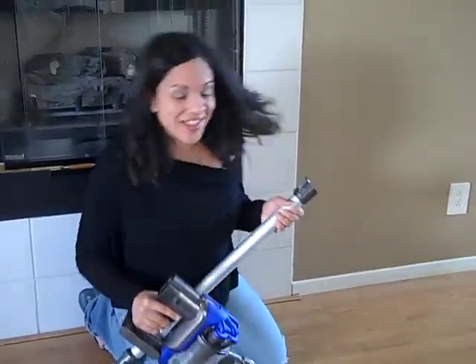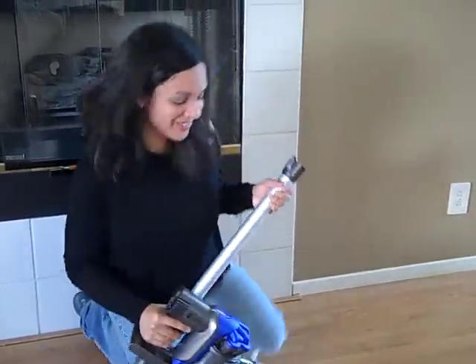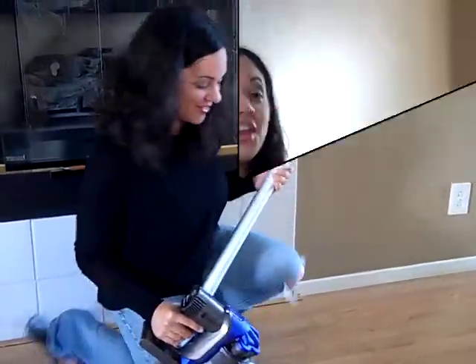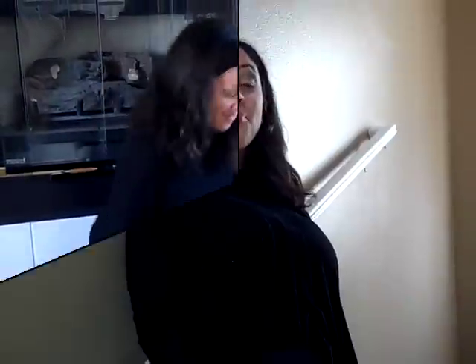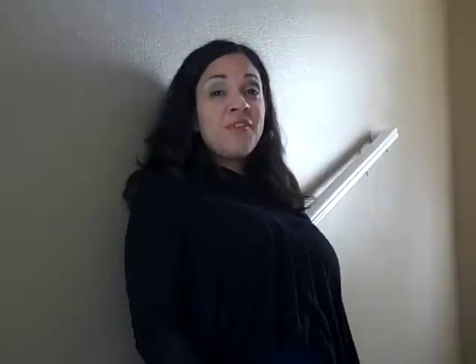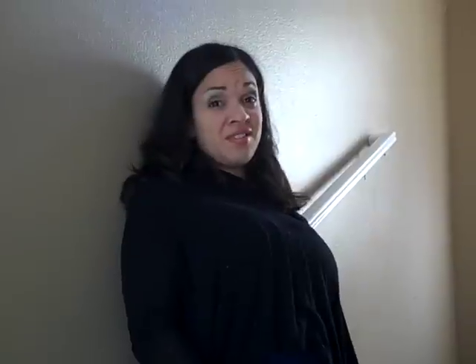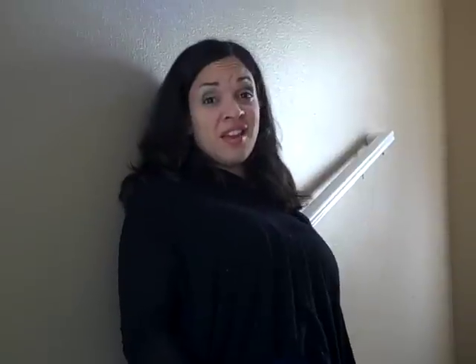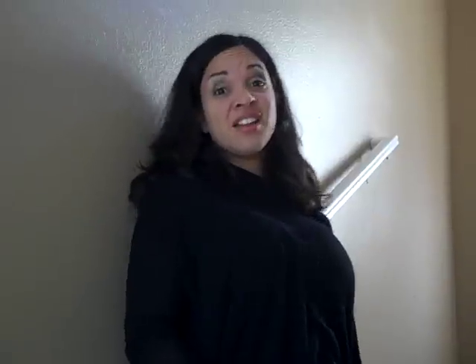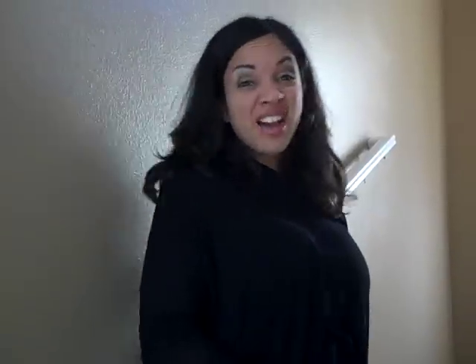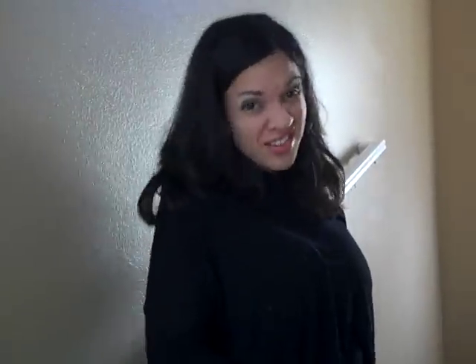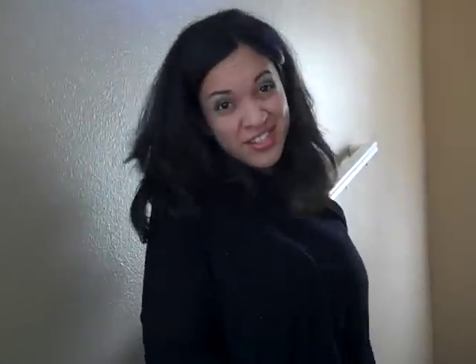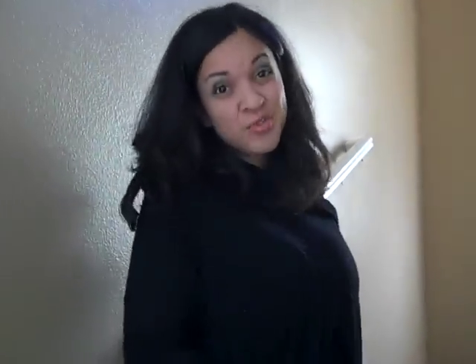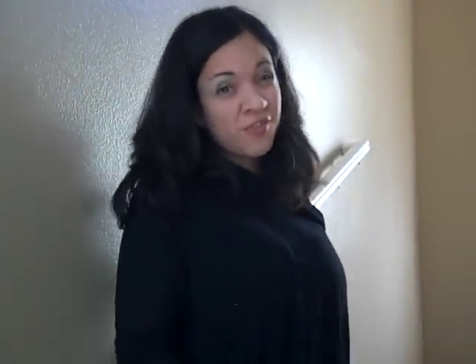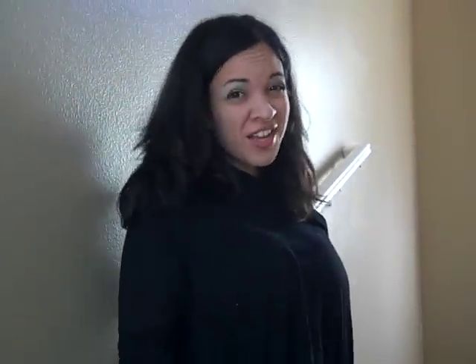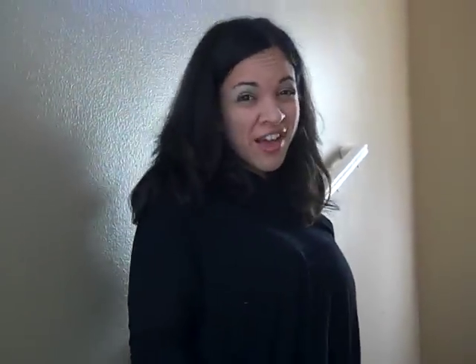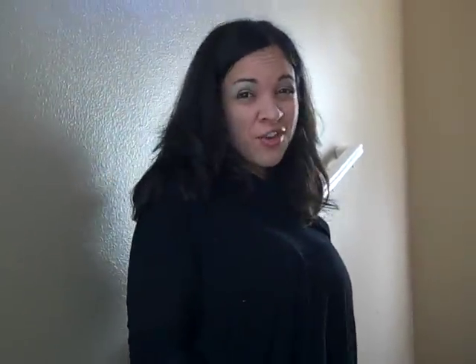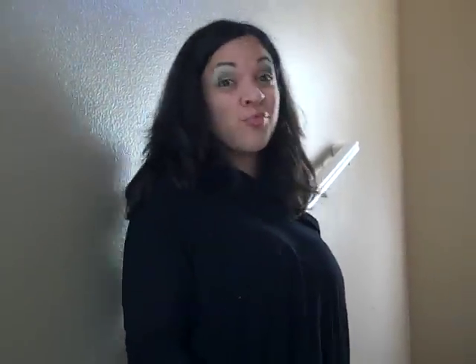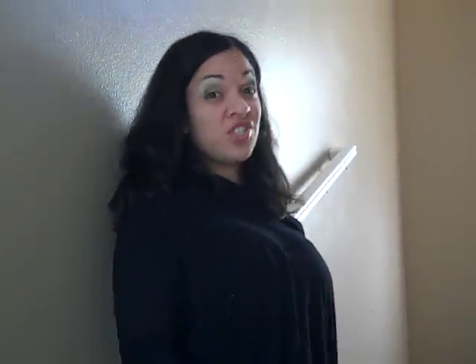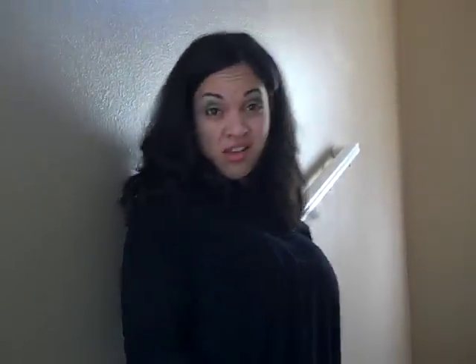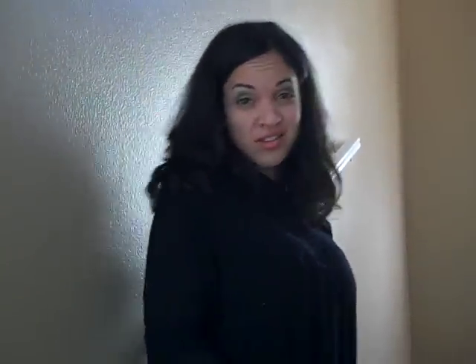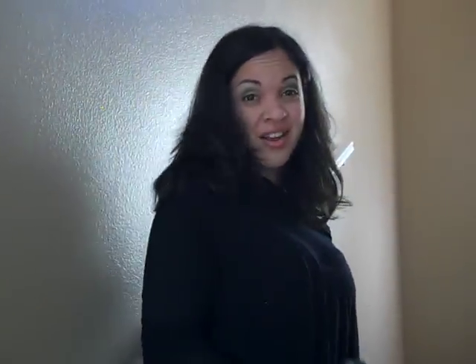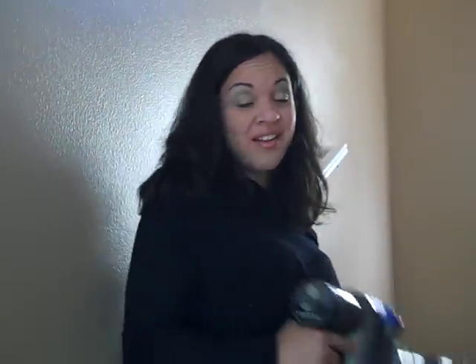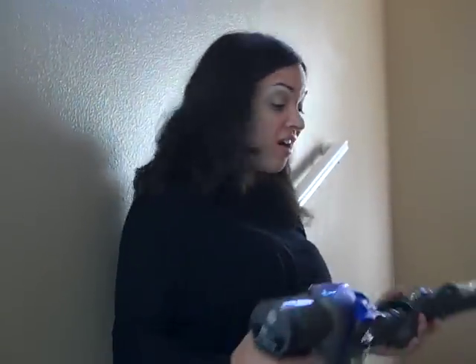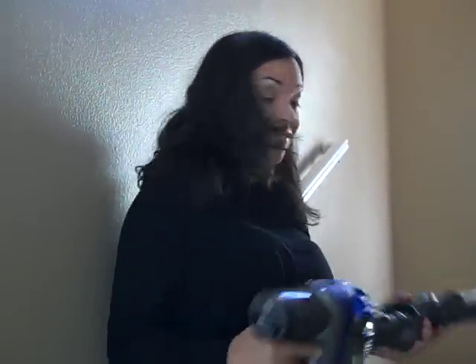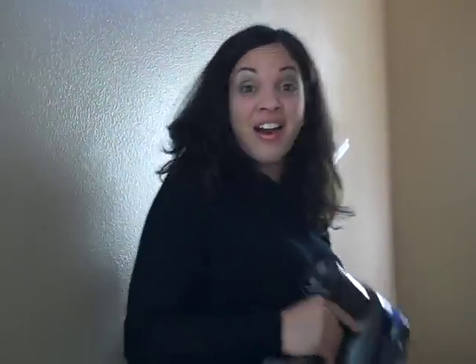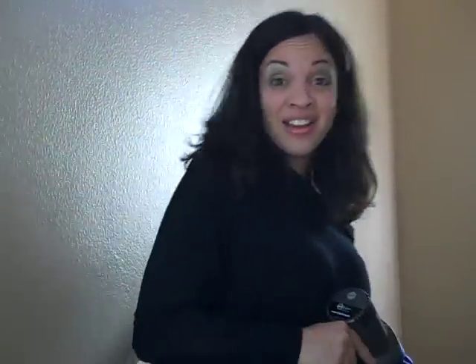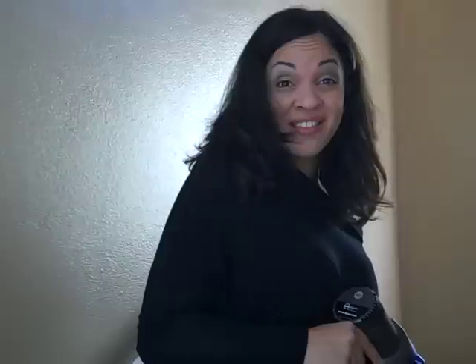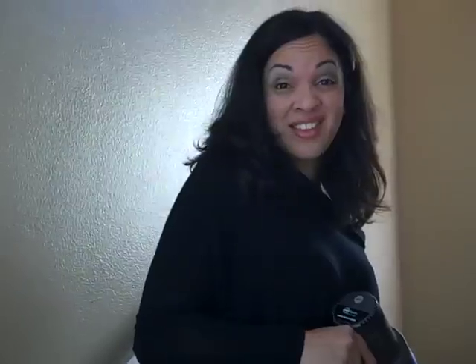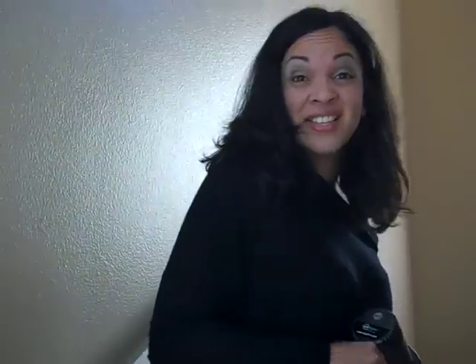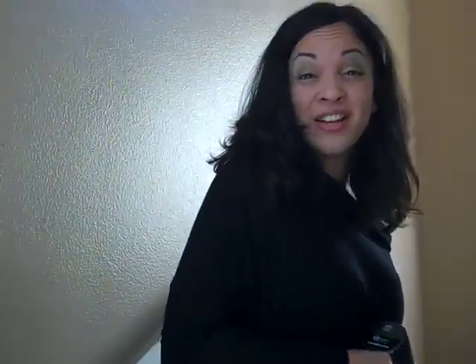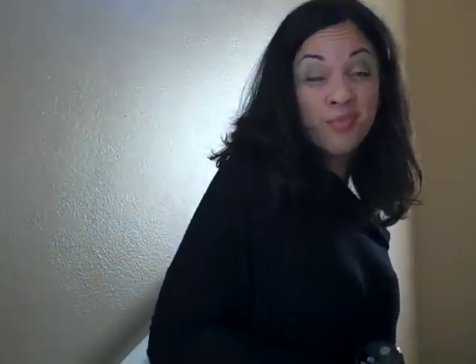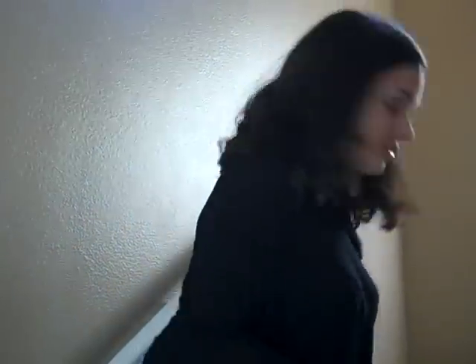Previously, tackling these stairs with a full-size vacuum was a challenge. Now, I can get these done in a breeze.